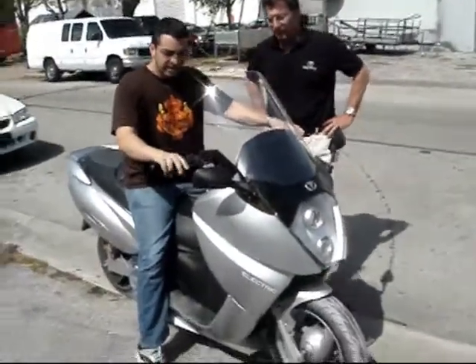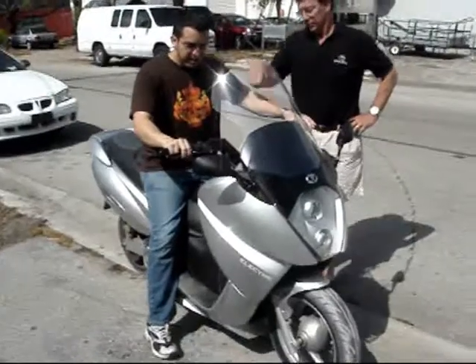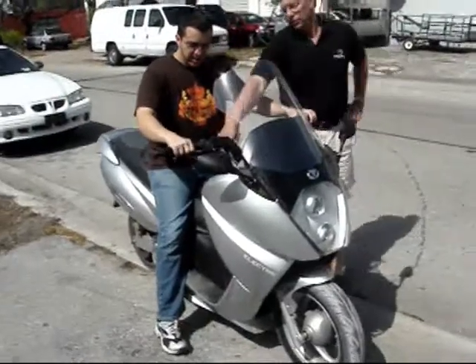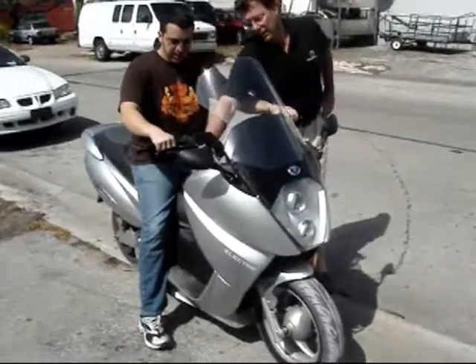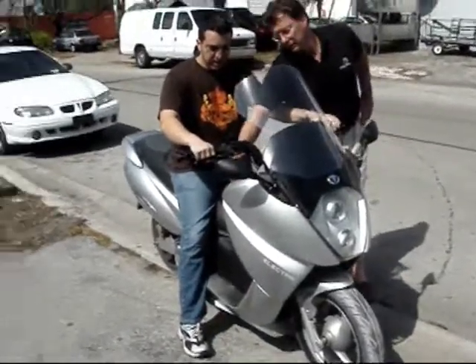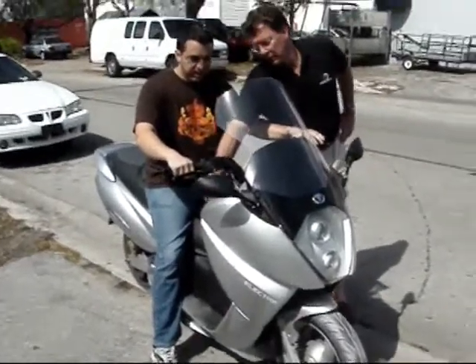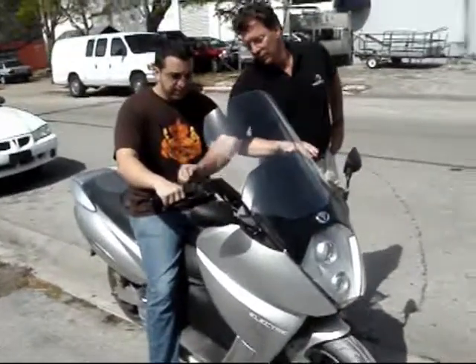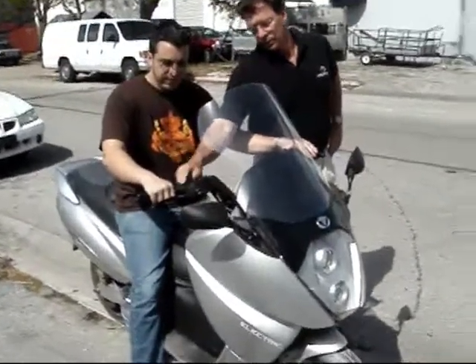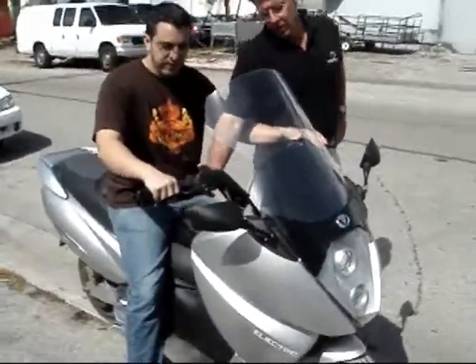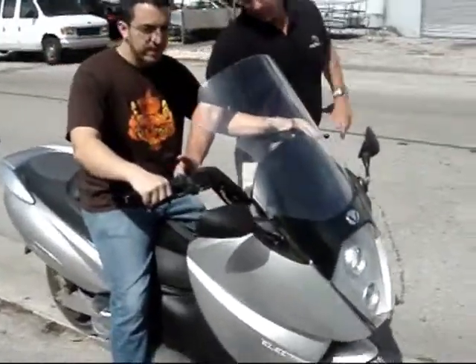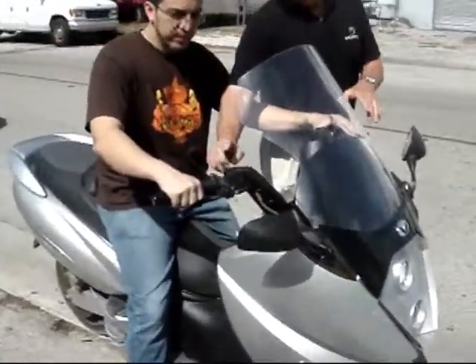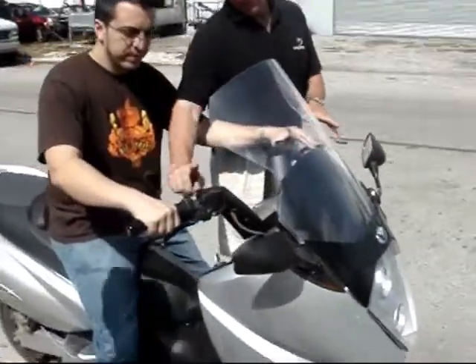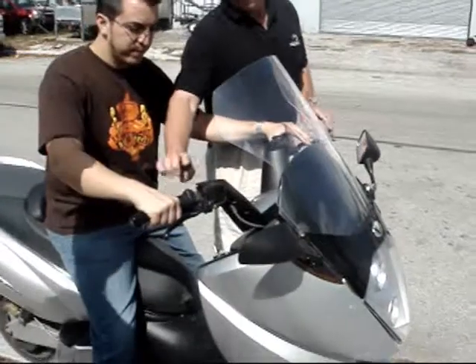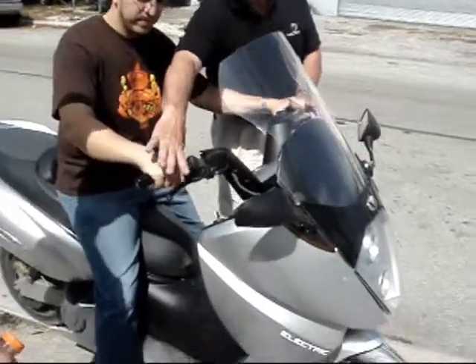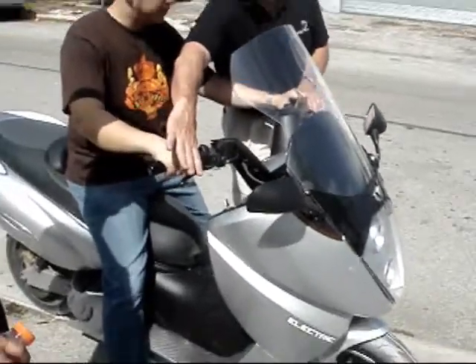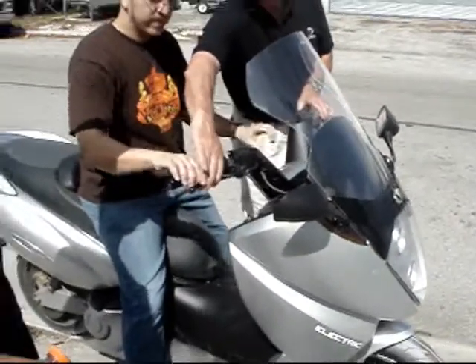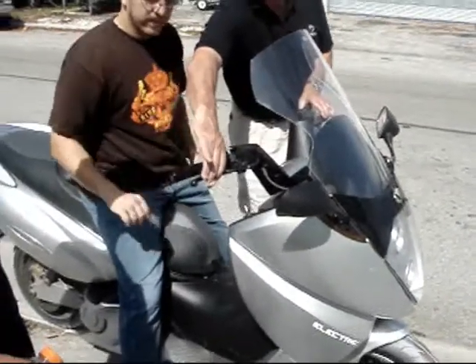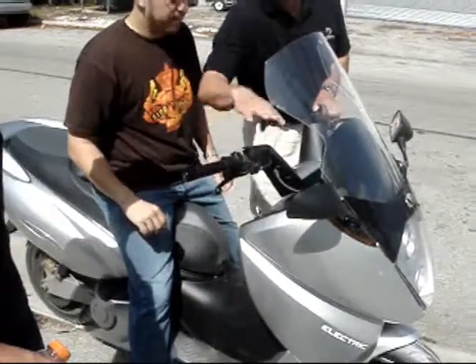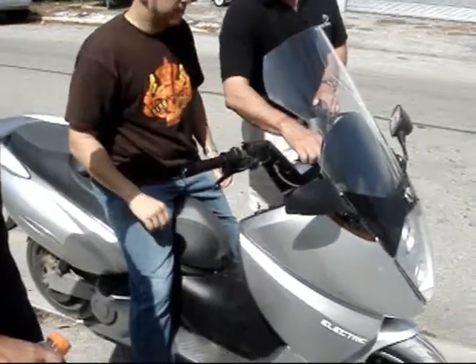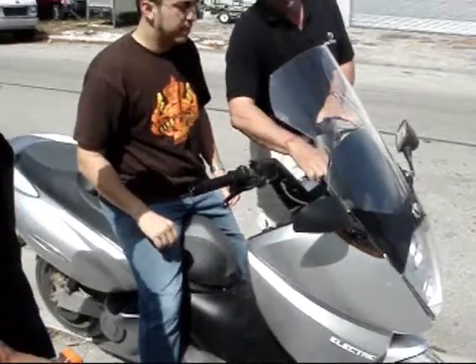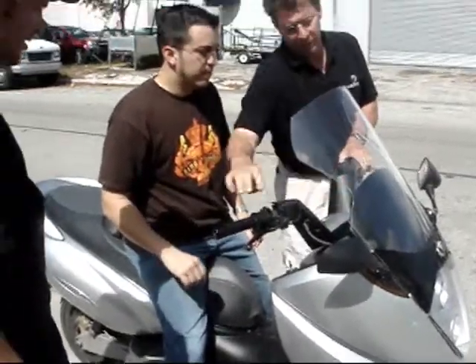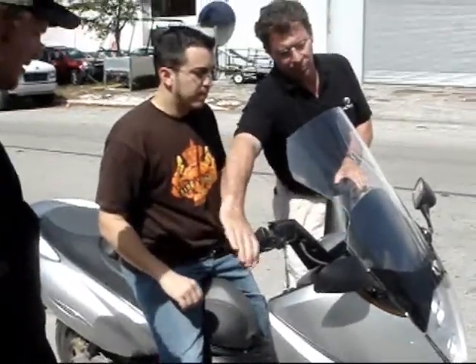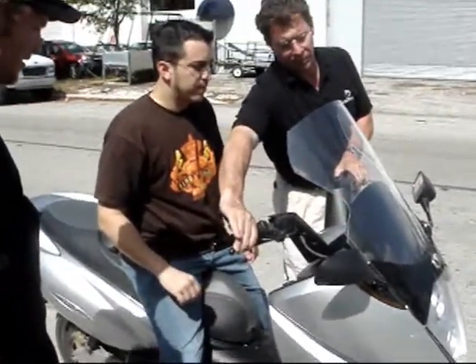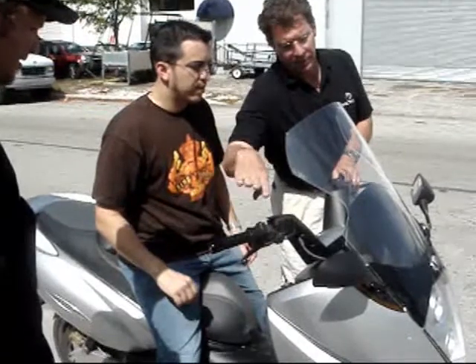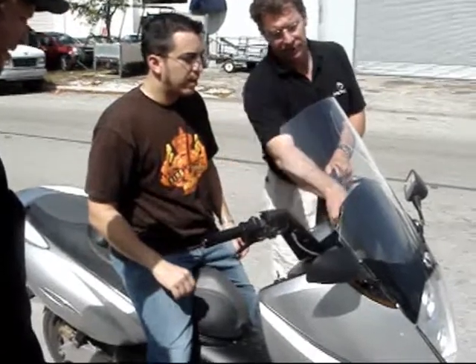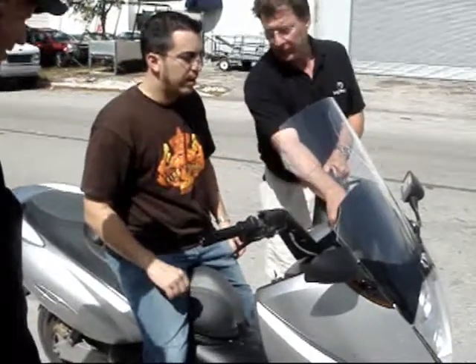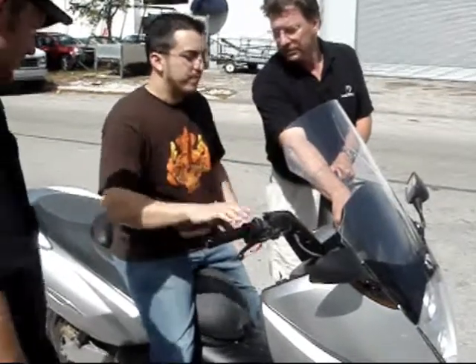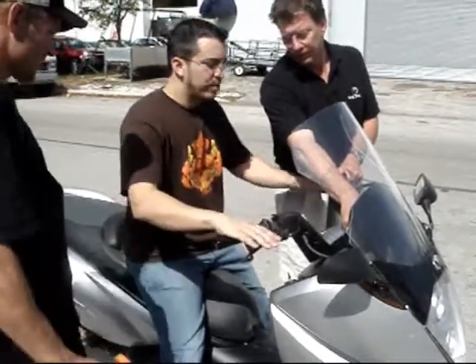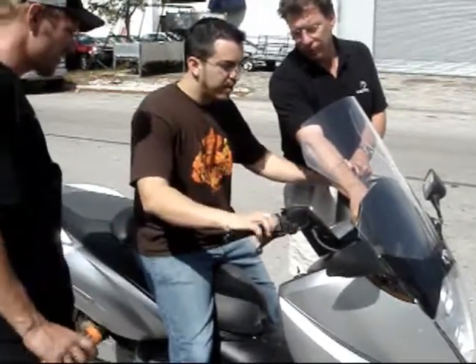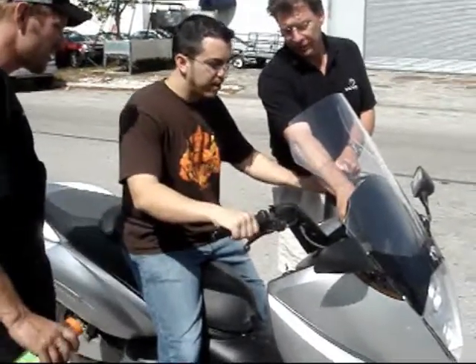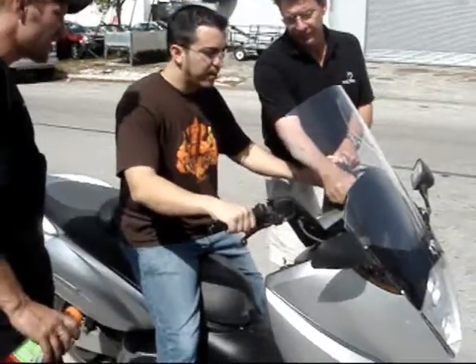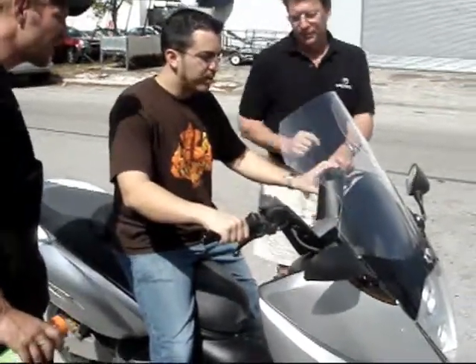We're going to turn it on, switch on, and then go left brake — release, left brake — release. Repeating the left brake sequence to engage the system.